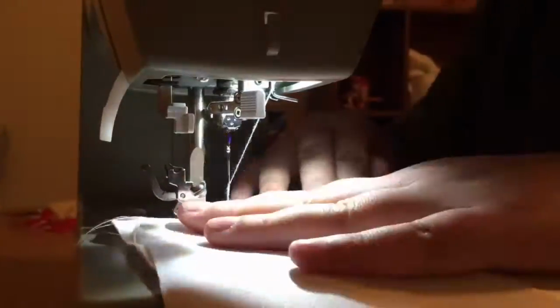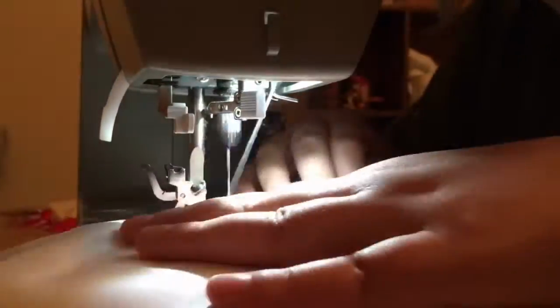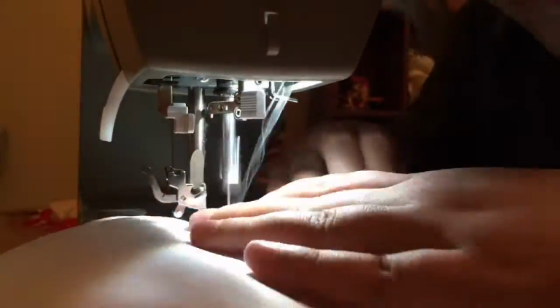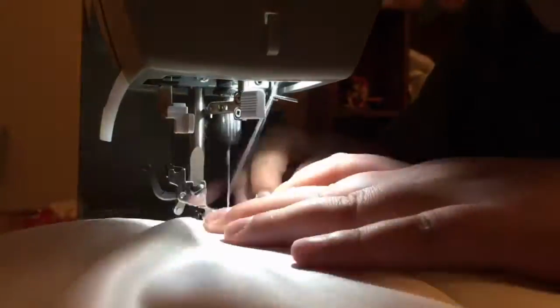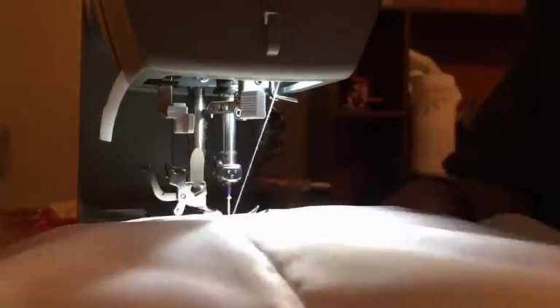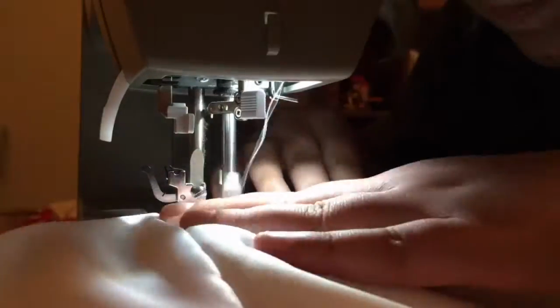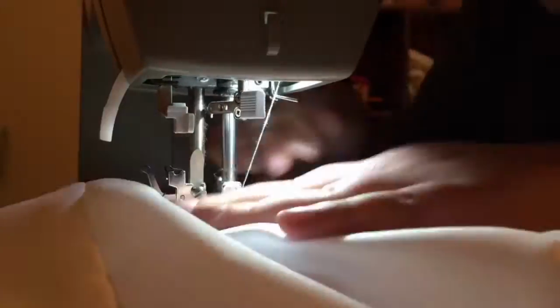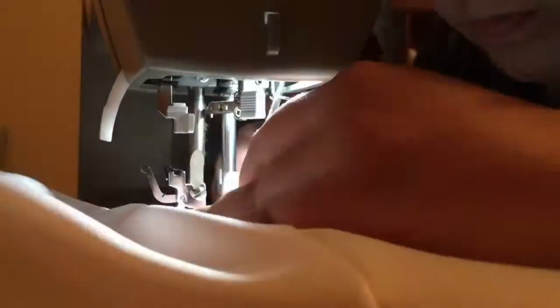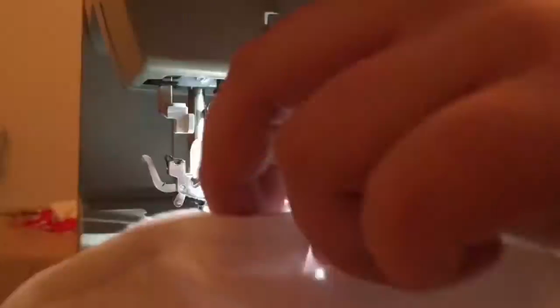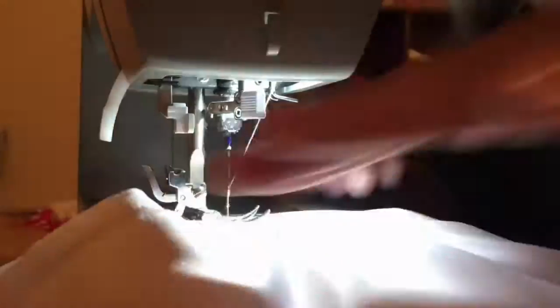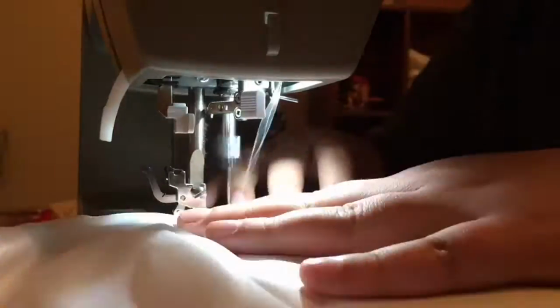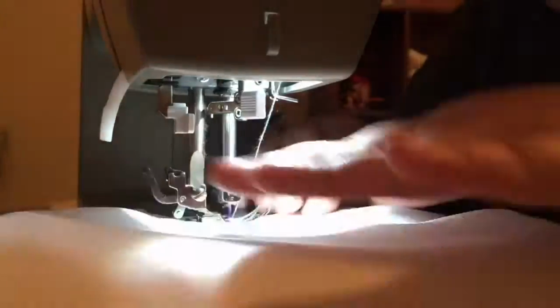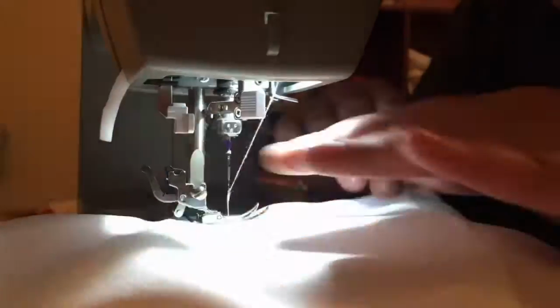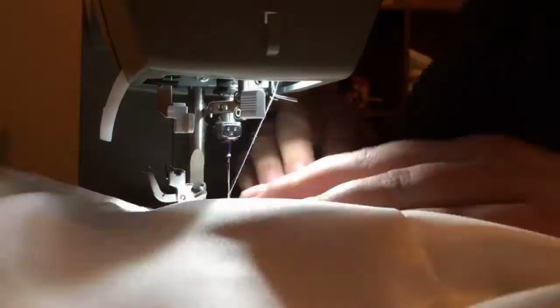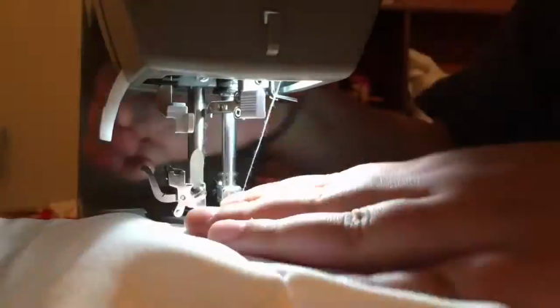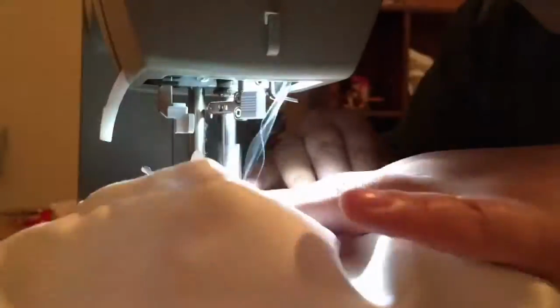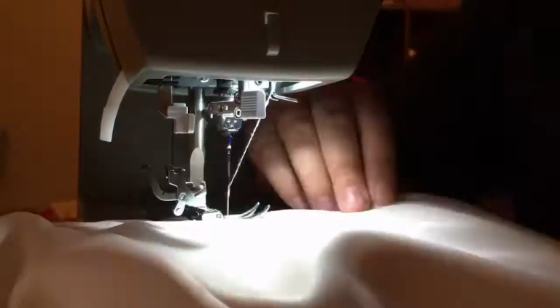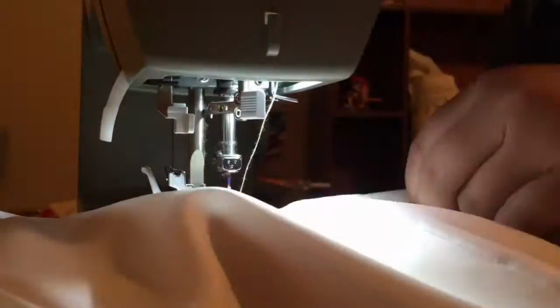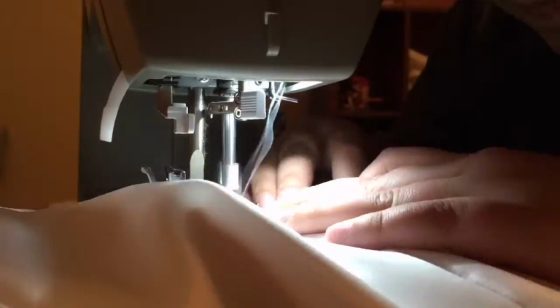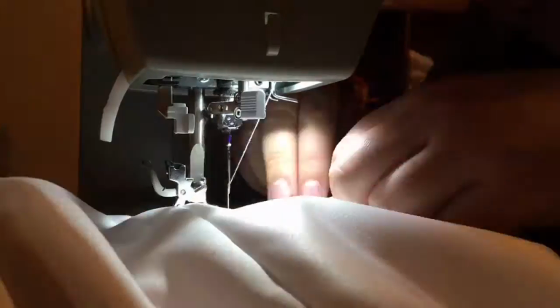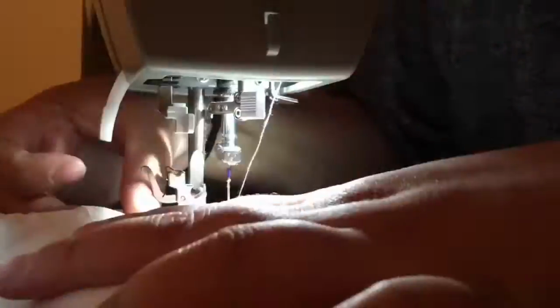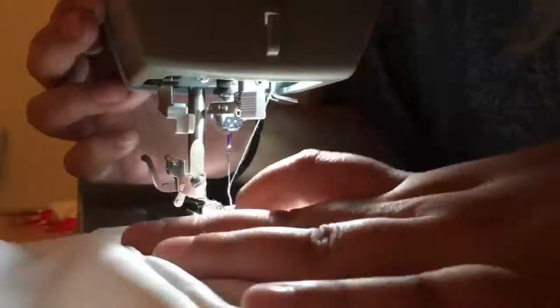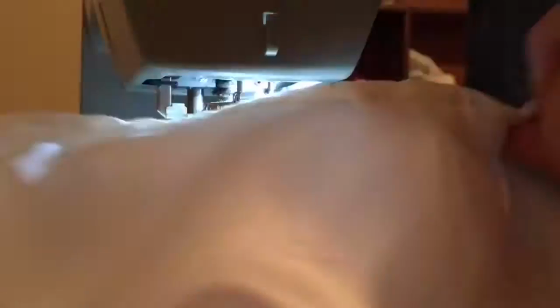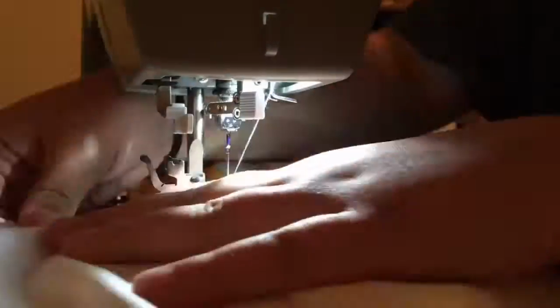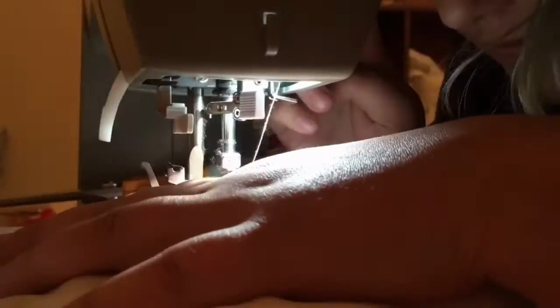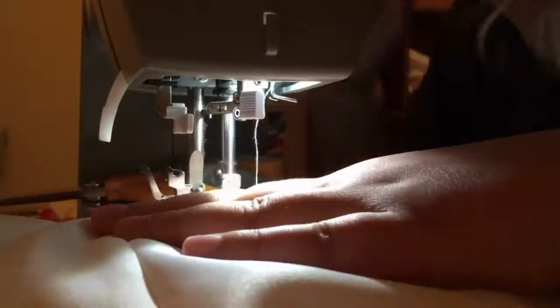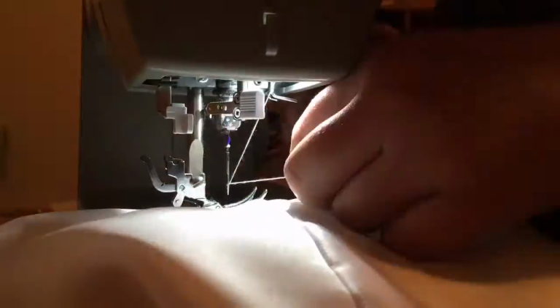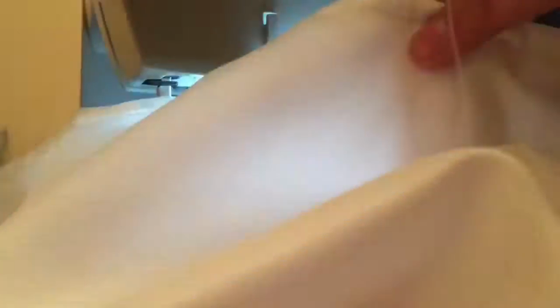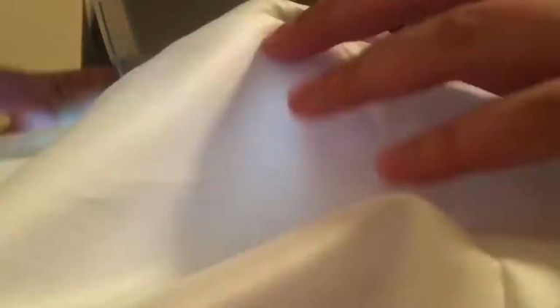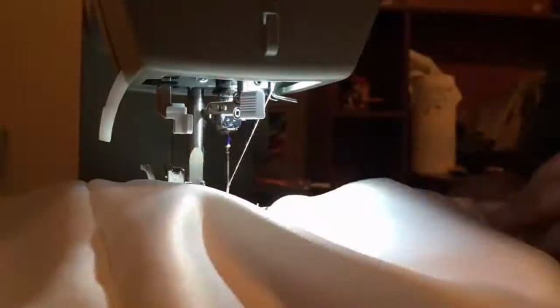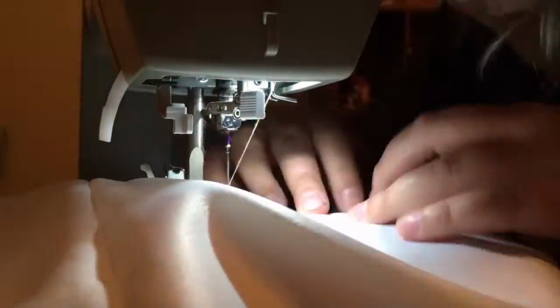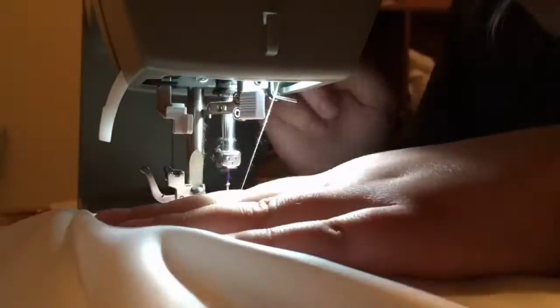Then I topstitched all the layers of the bodice together. This was fun — except it turned out the red bias tape I used as boning channels showed through the white fabric. So I had to go through and add two layers of stretch poly to cover the red tape.